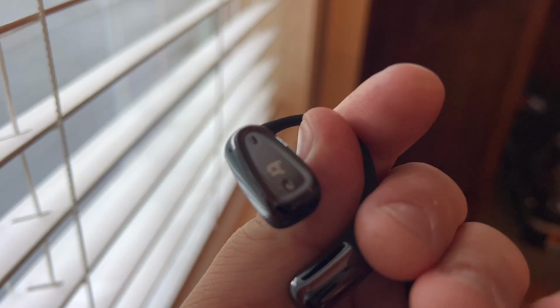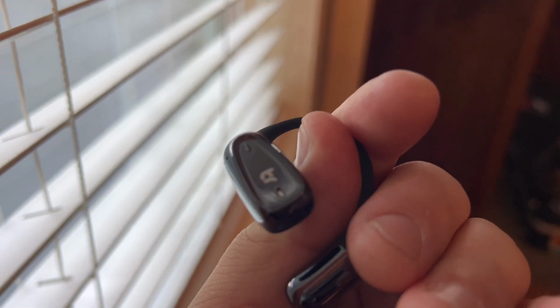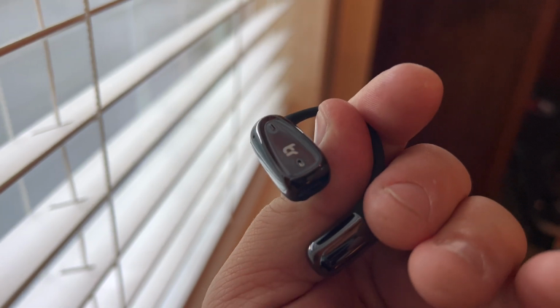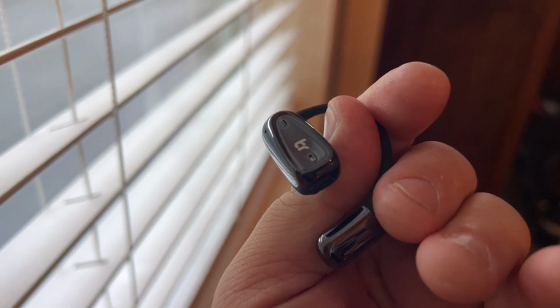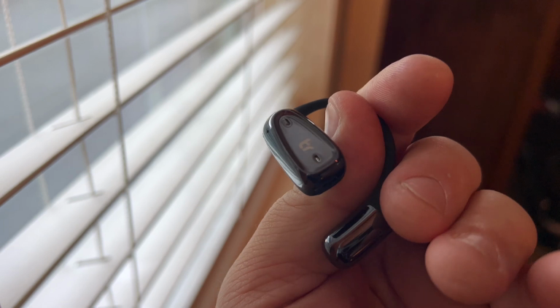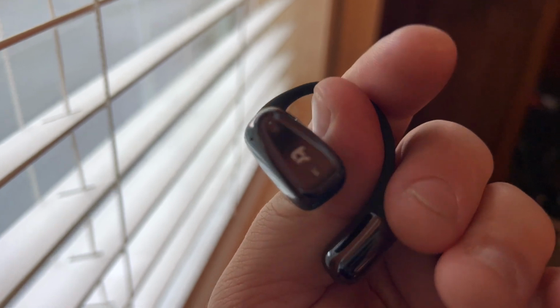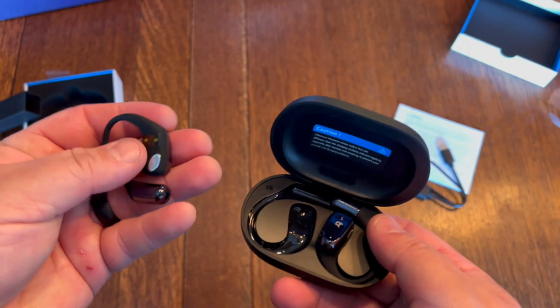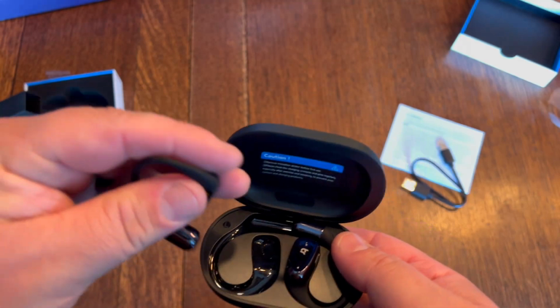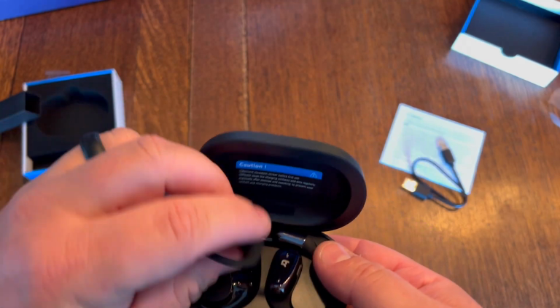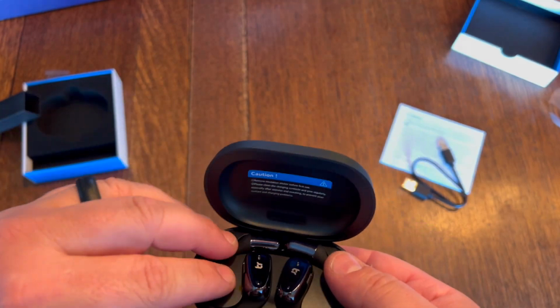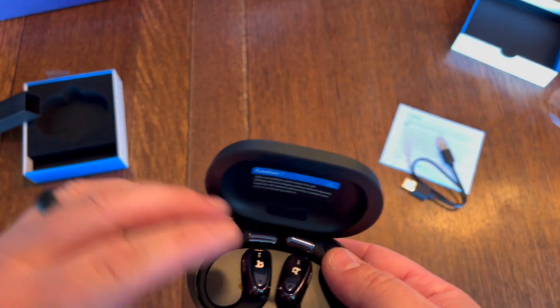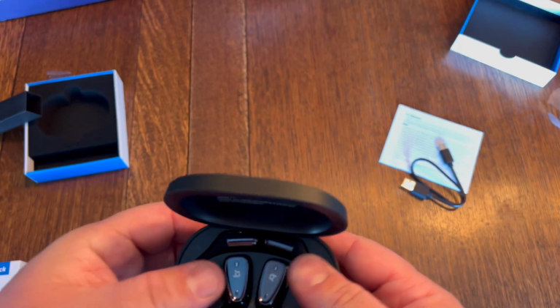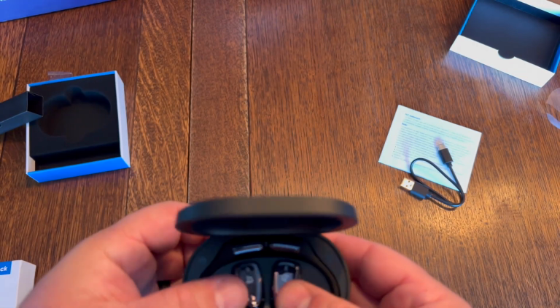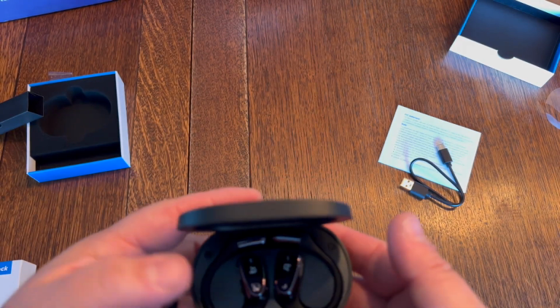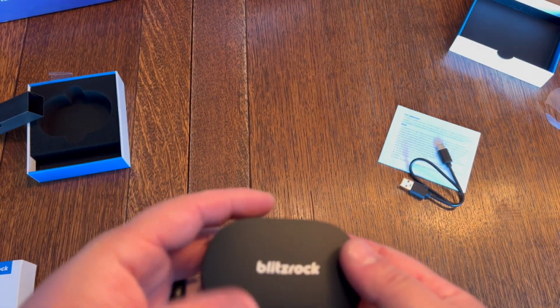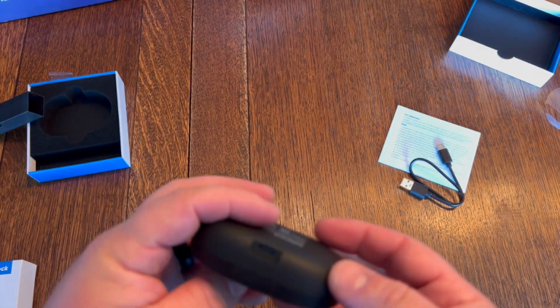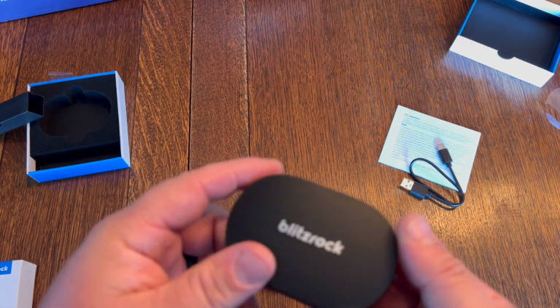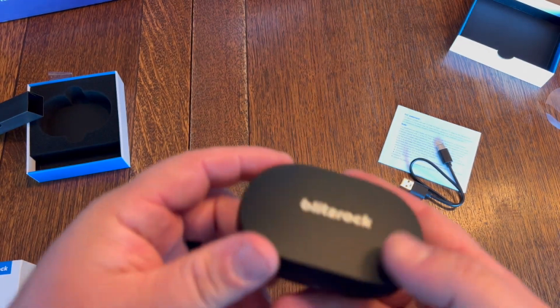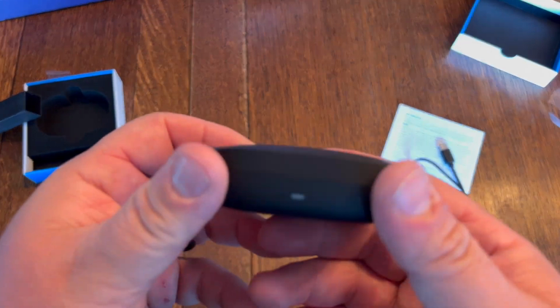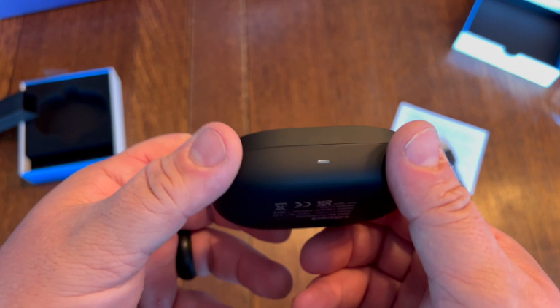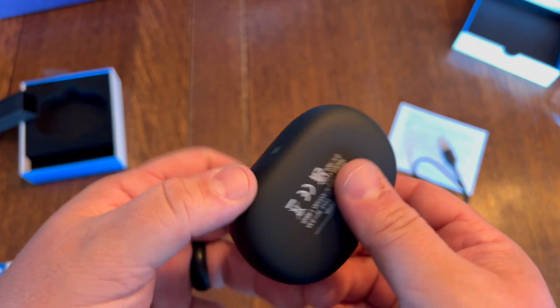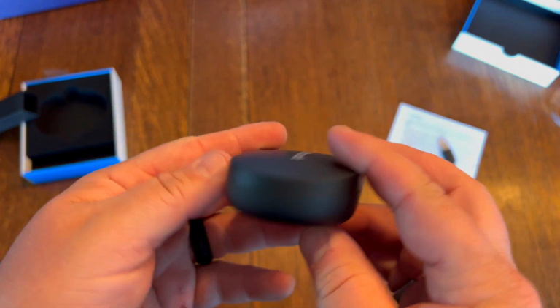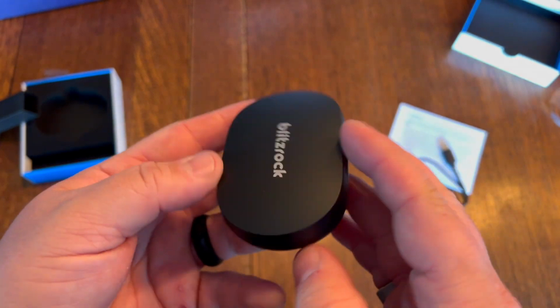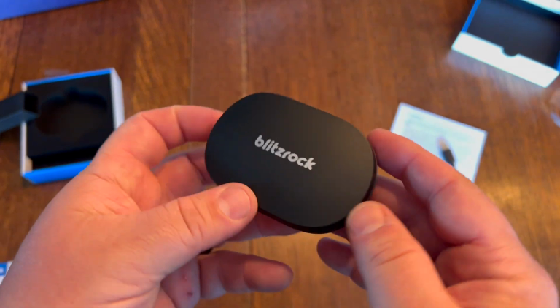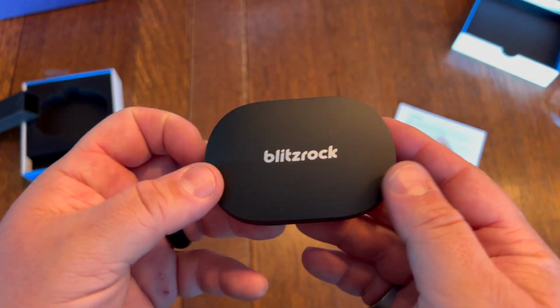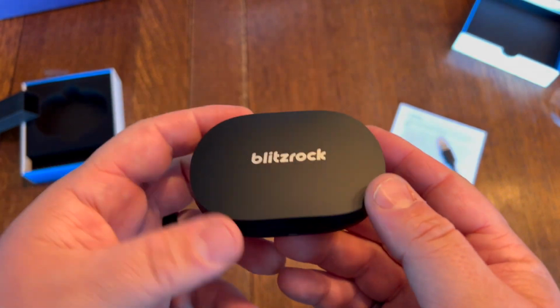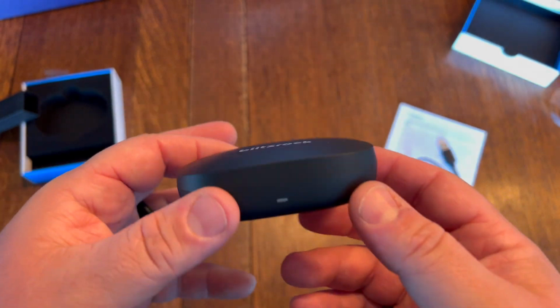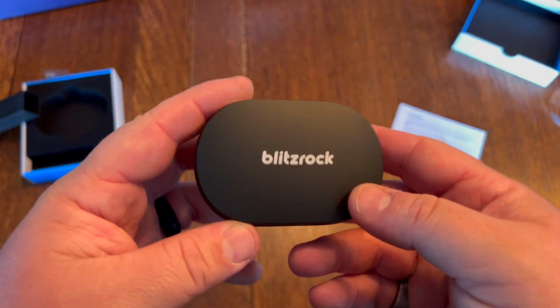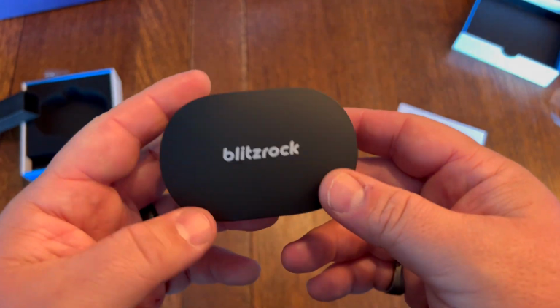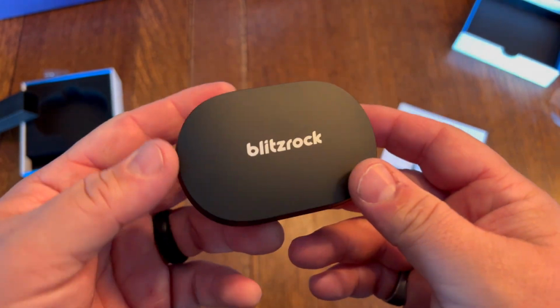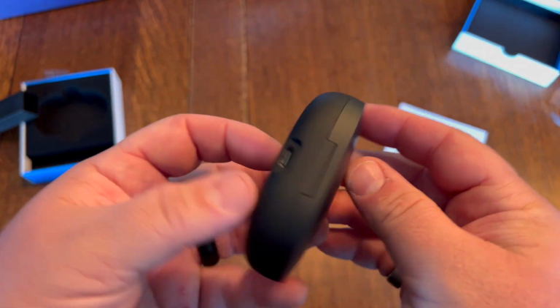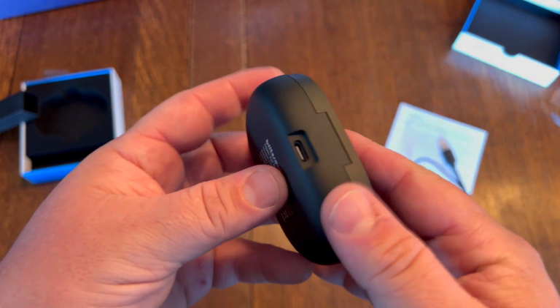It has sensors all around it. You'll connect them via Bluetooth on your phone, and then you can listen to your music, and it sounds really good. You can take calls, and it also has really good noise cancellation for wind resistance.